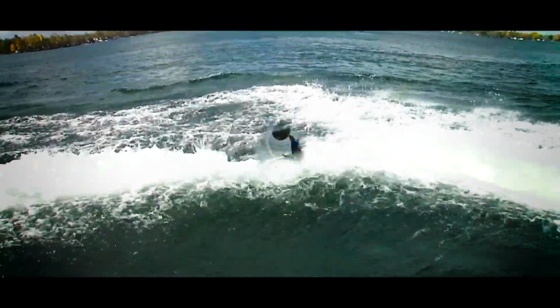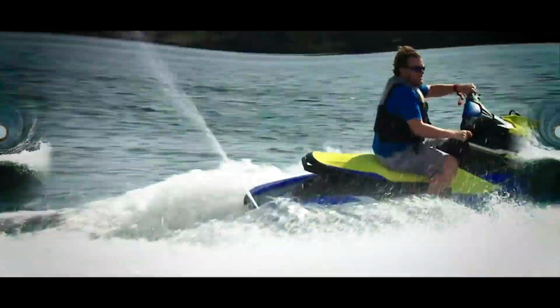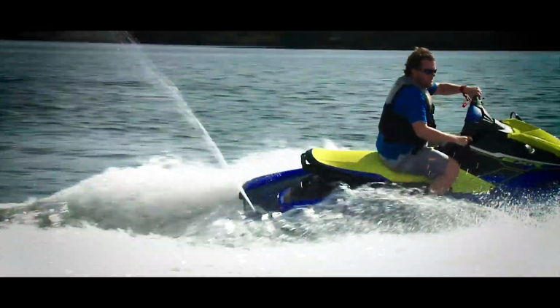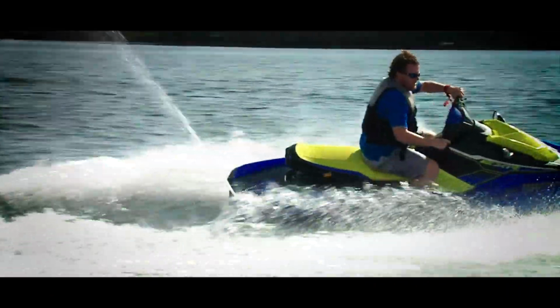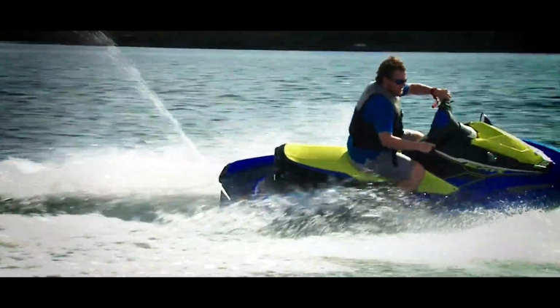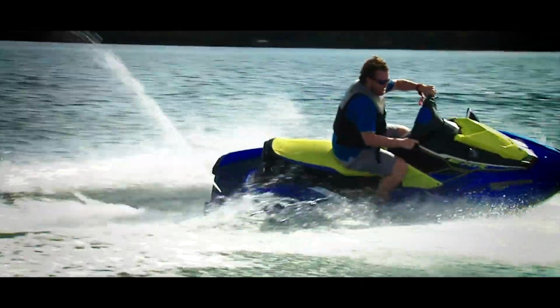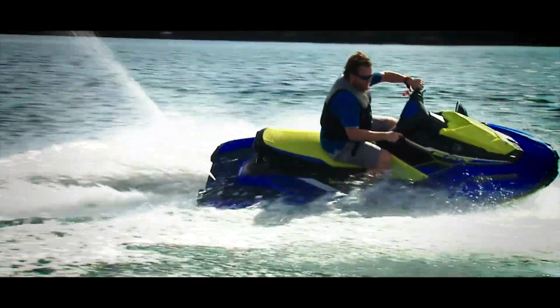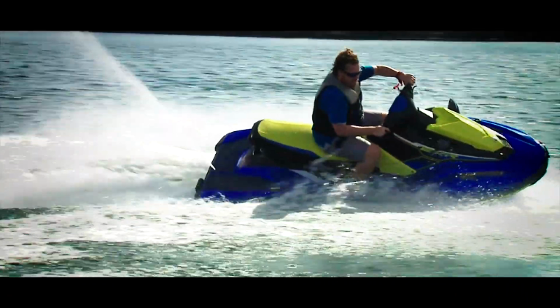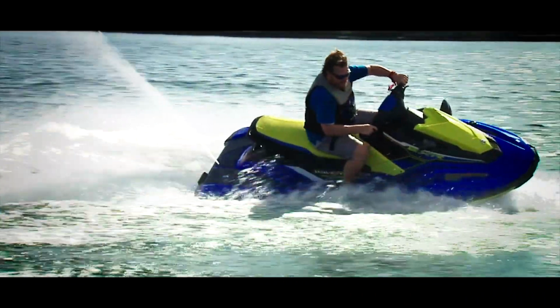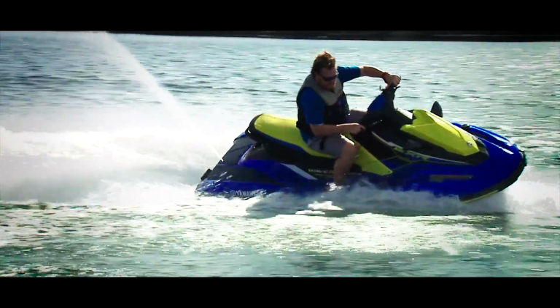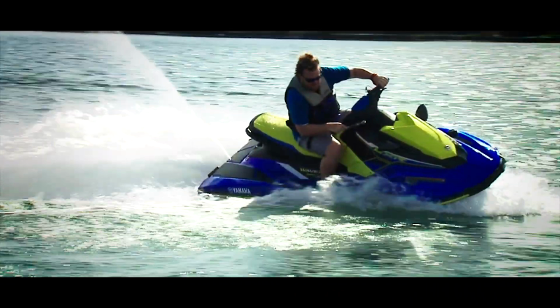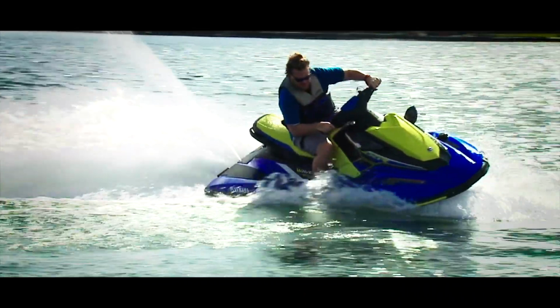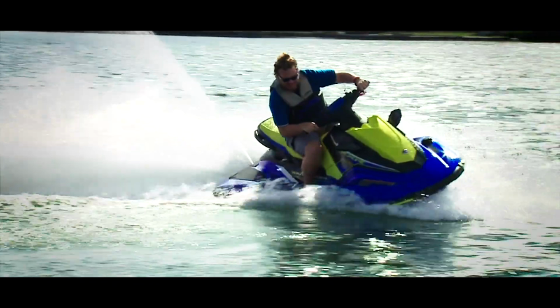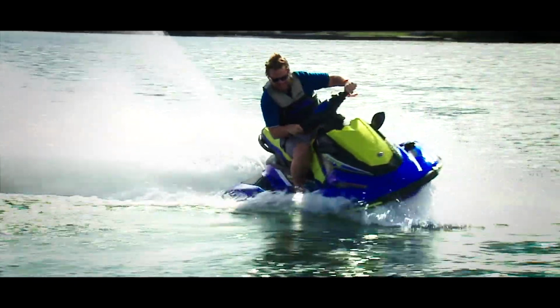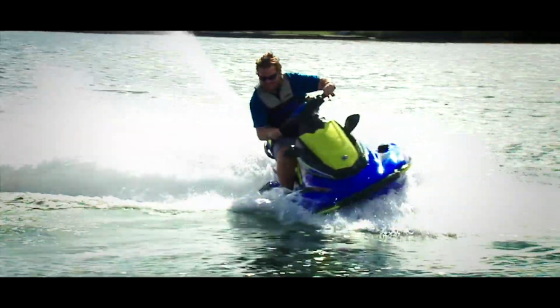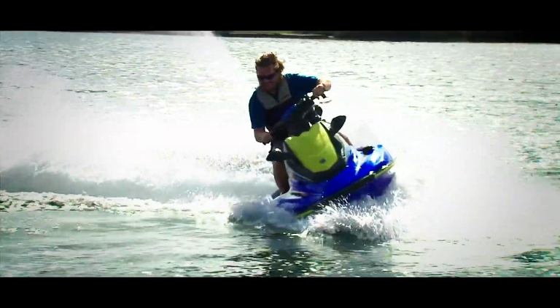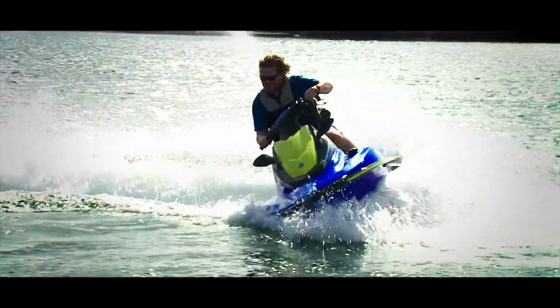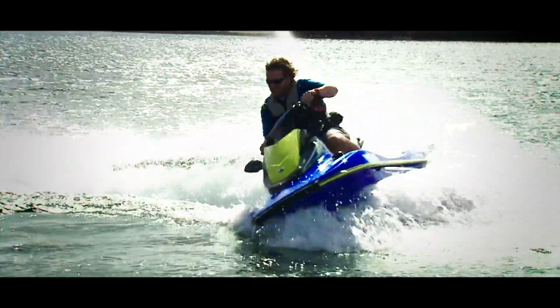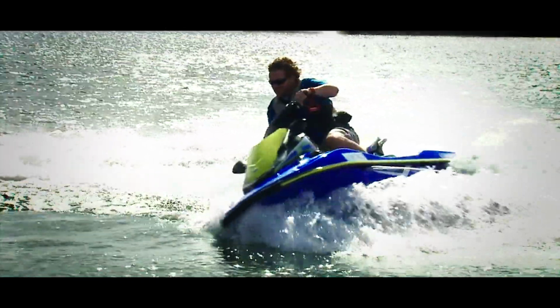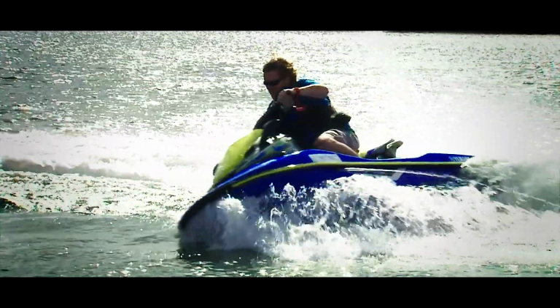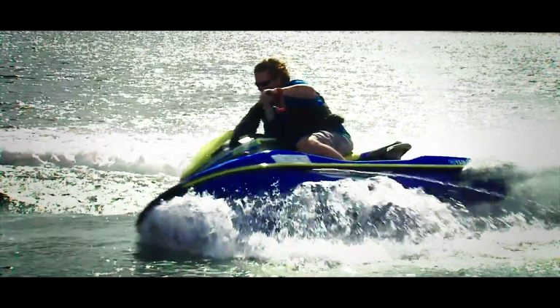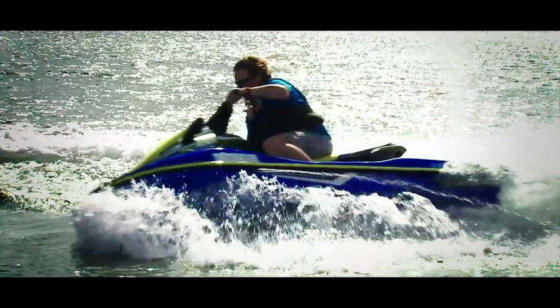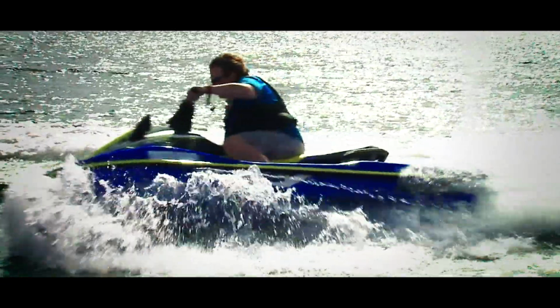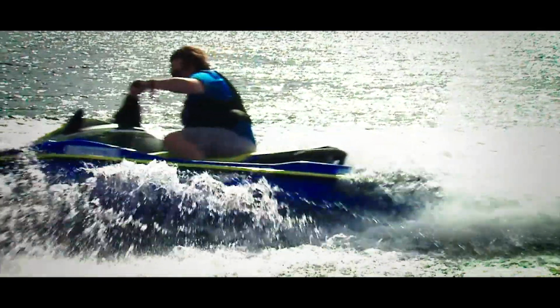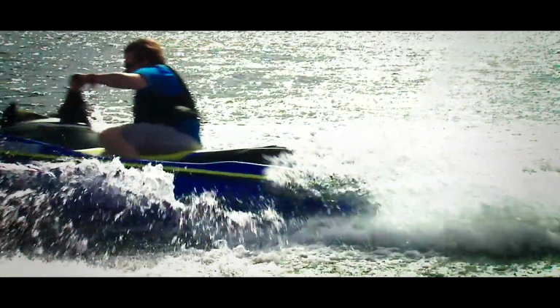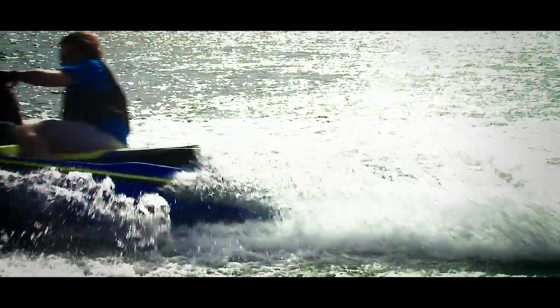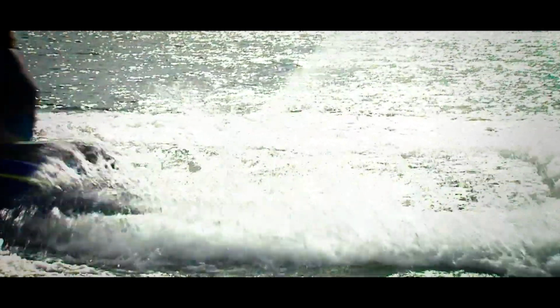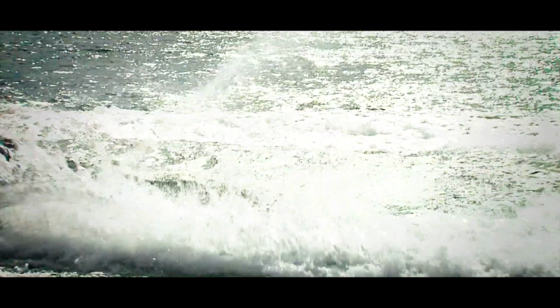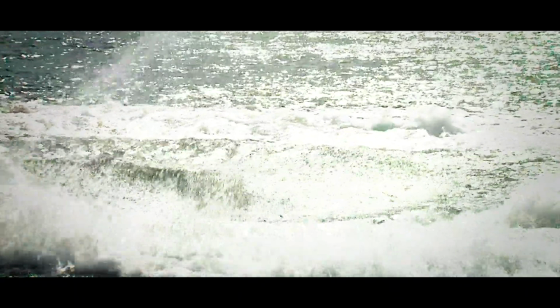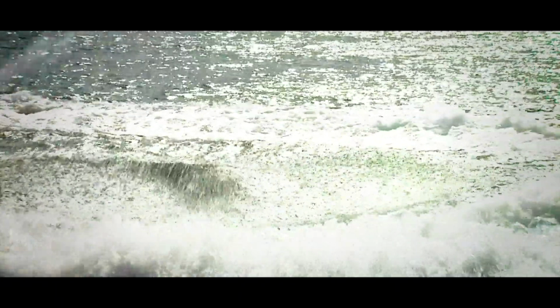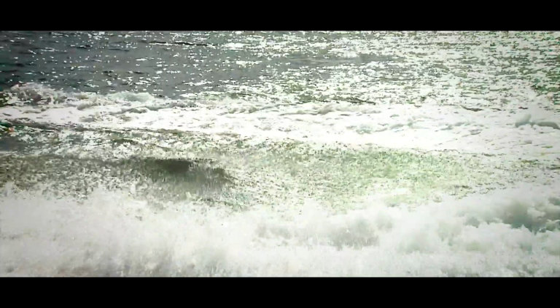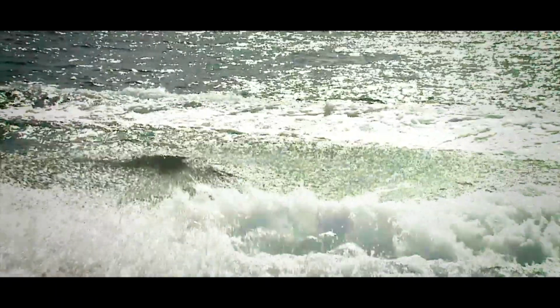When Yamaha launched the EX, it was the first fiberglass PWC in the RecLite category. It came in the EX, EX Sport, and EX Deluxe models. This is the EXR.